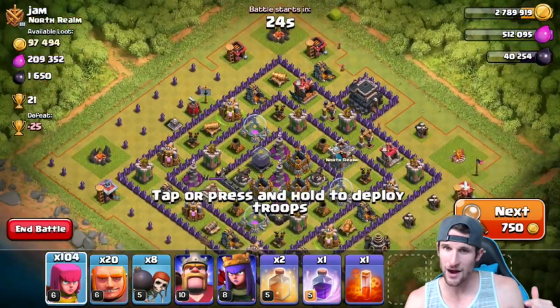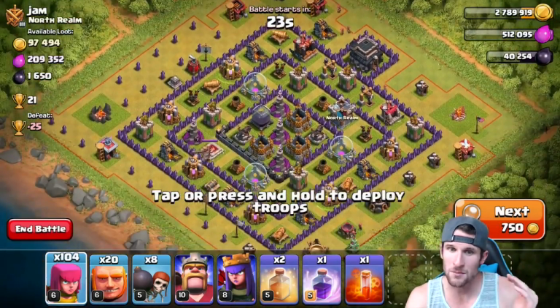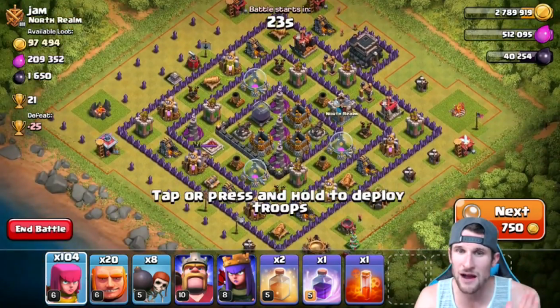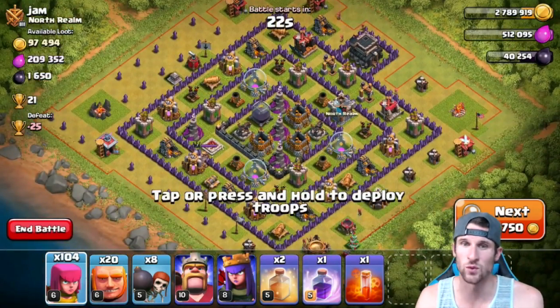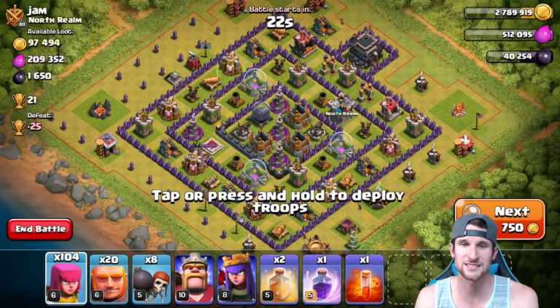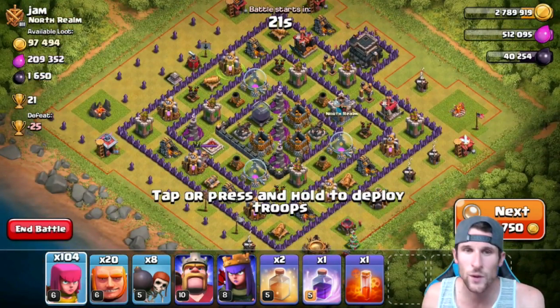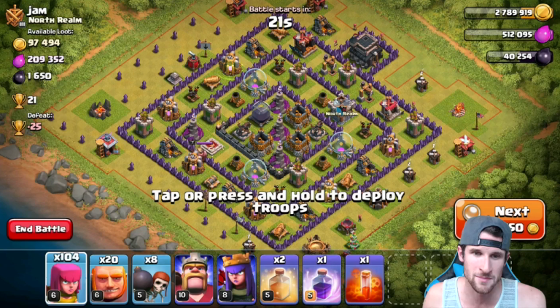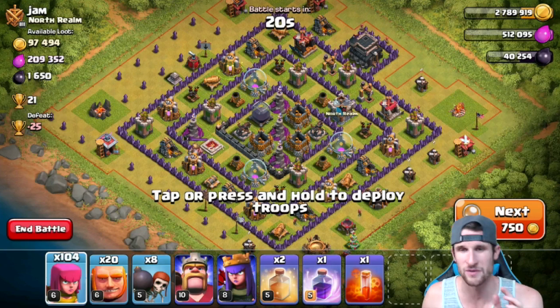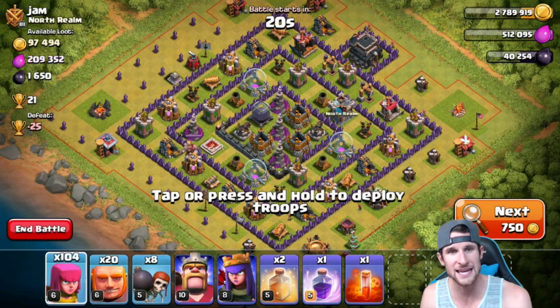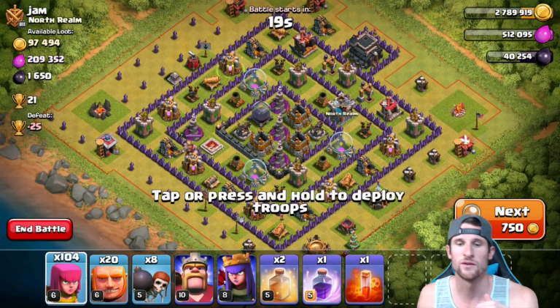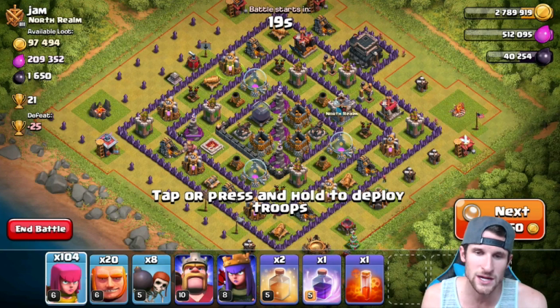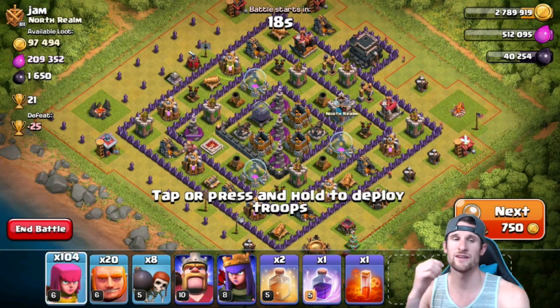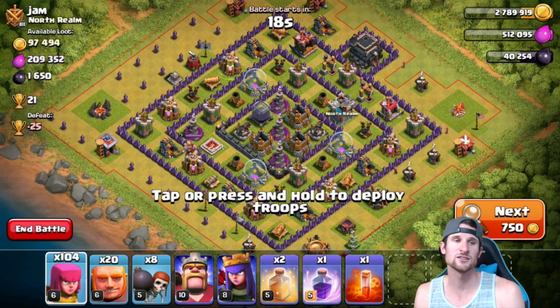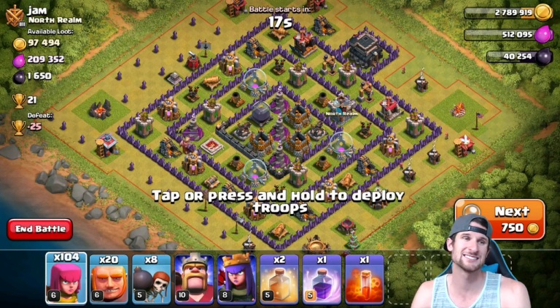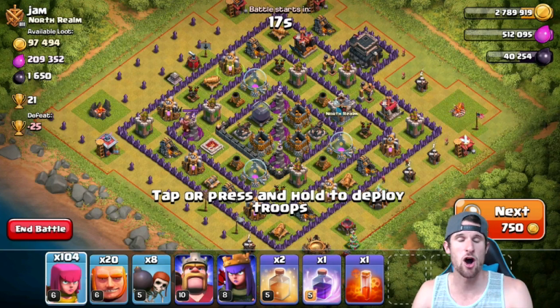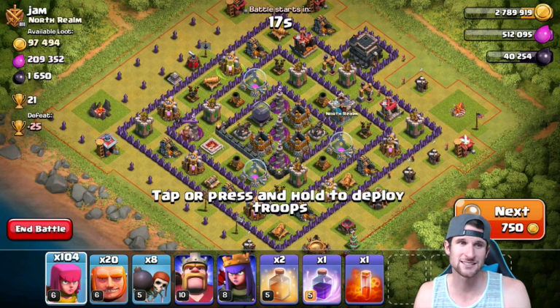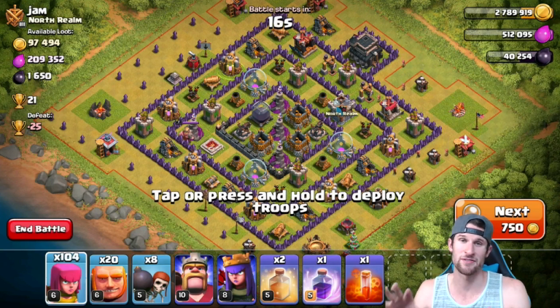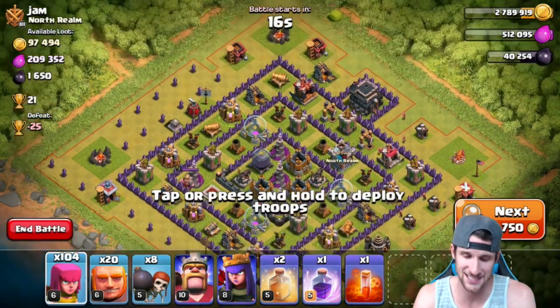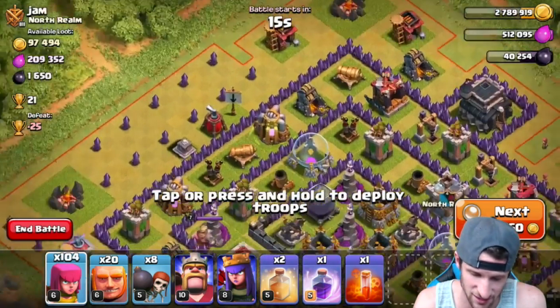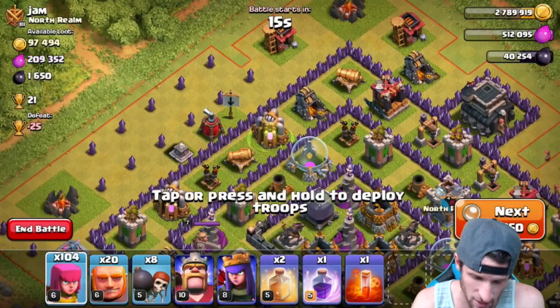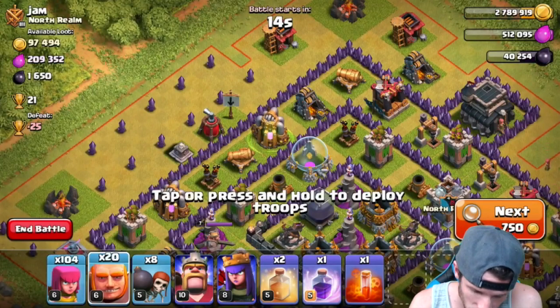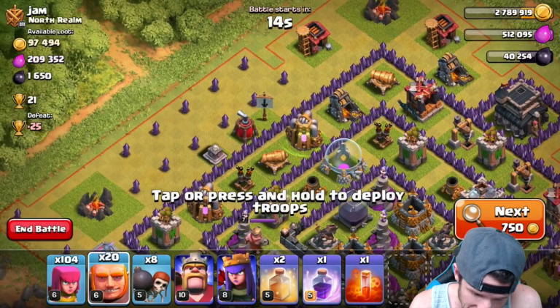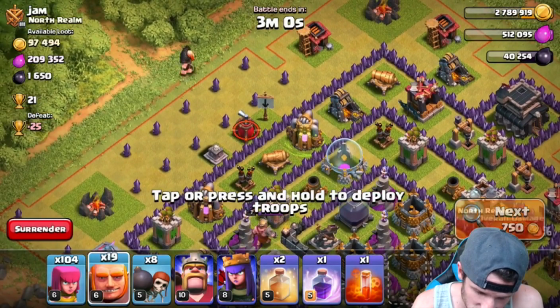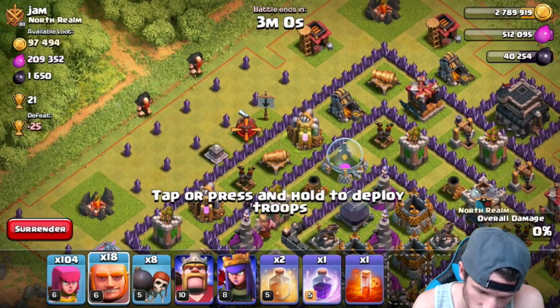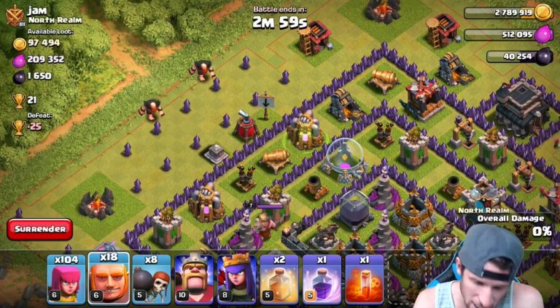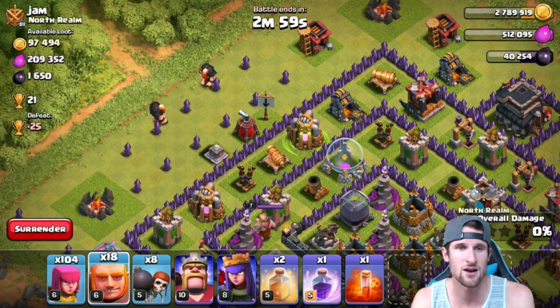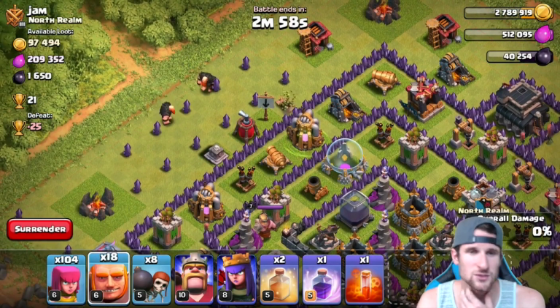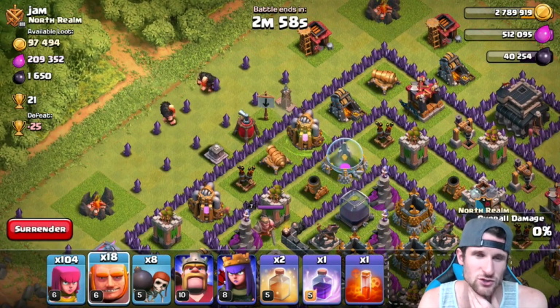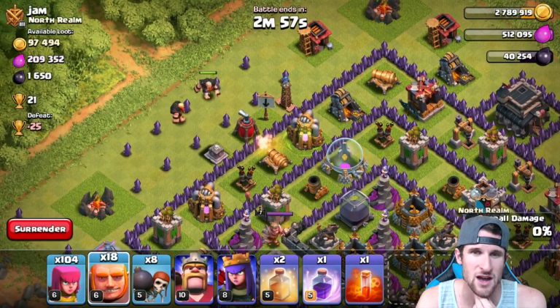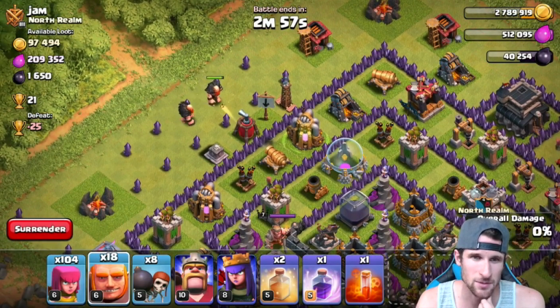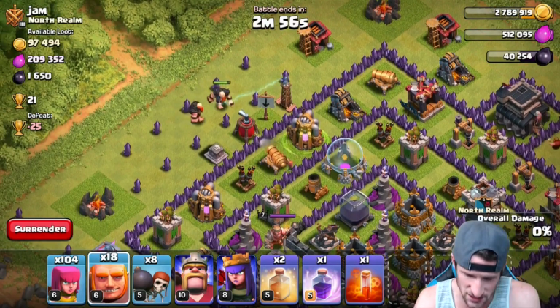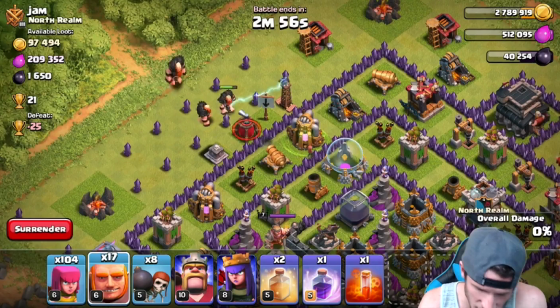I think we might go after this one. He does have a lot of wizards in the middle, but we've got our king, we've got our queen, we've got two heal spells, and all of that is gonna be worth that 1600 dark elixir. We're gonna go ahead - I'm not too sure what kind of traps we've got going on in here, so we're just gonna drop off a couple giants first.